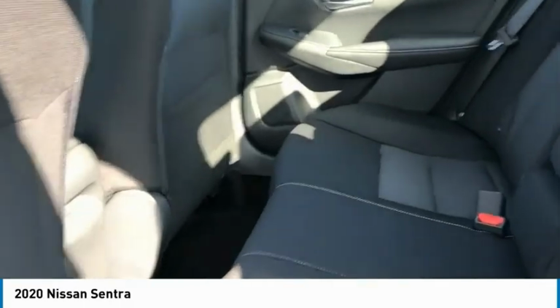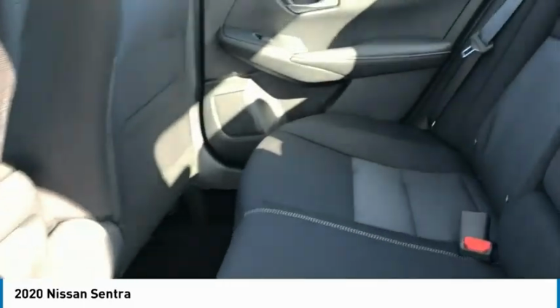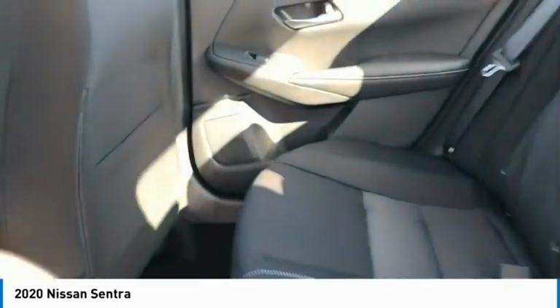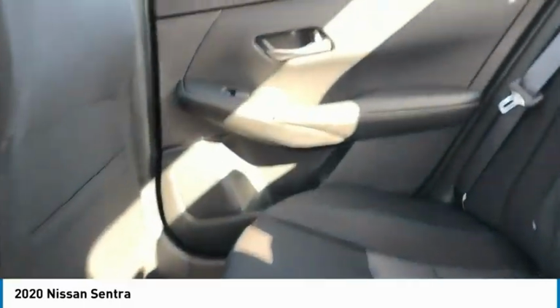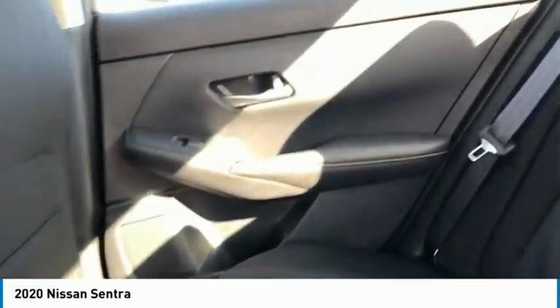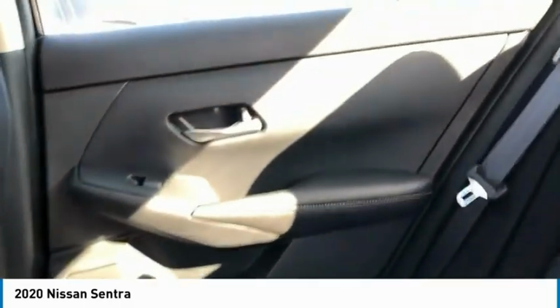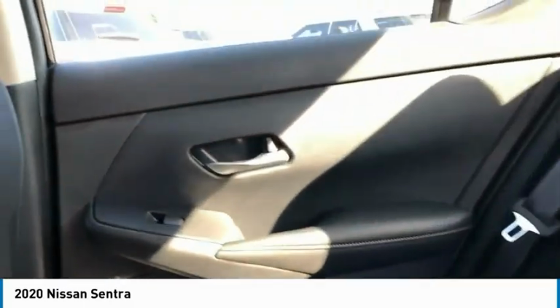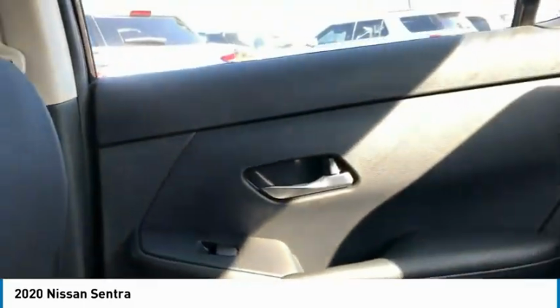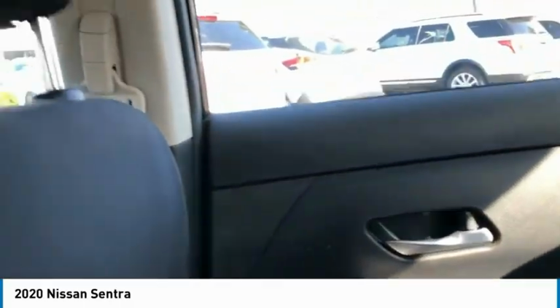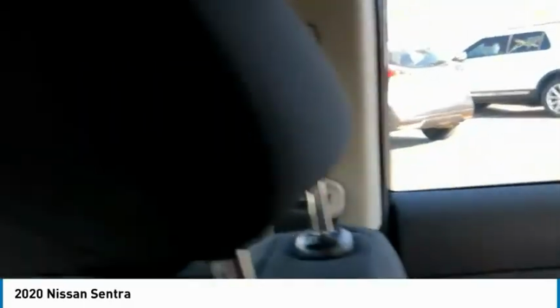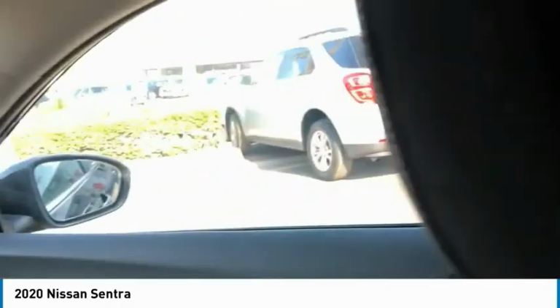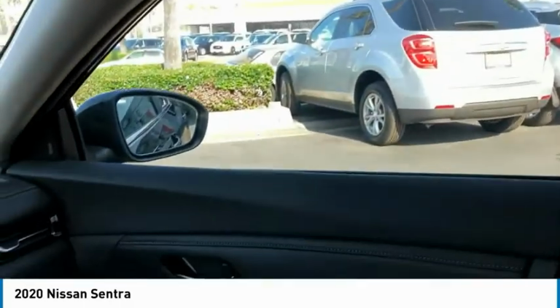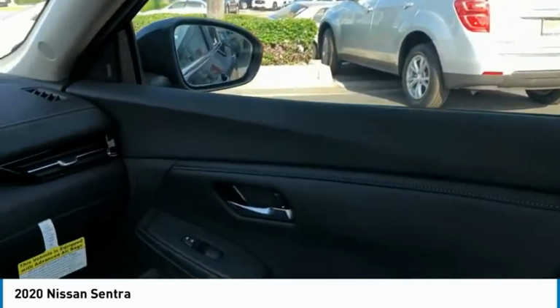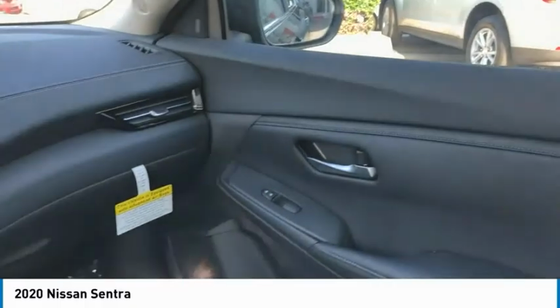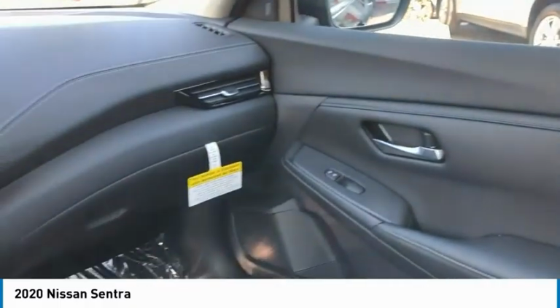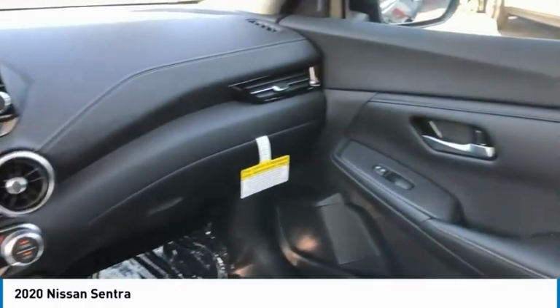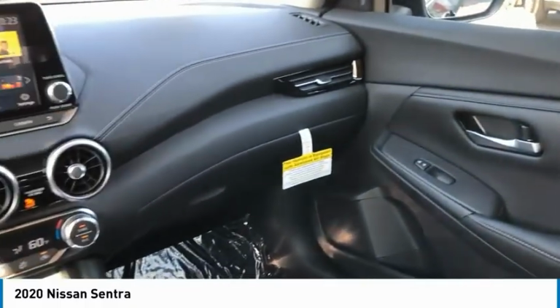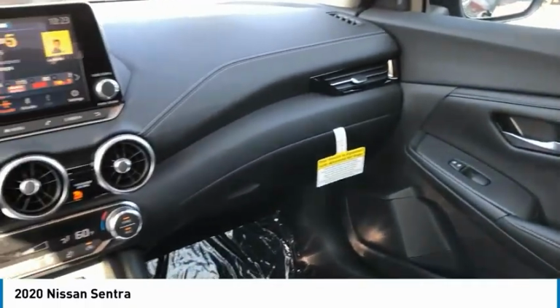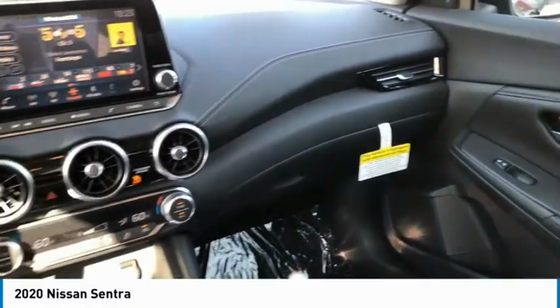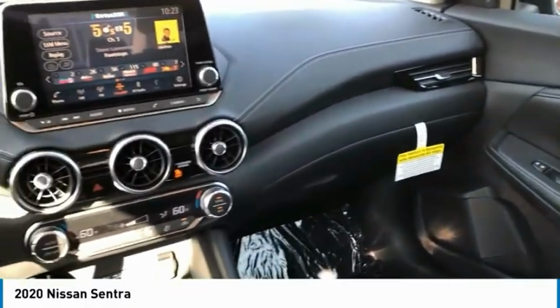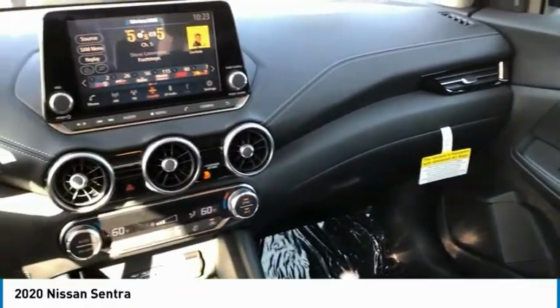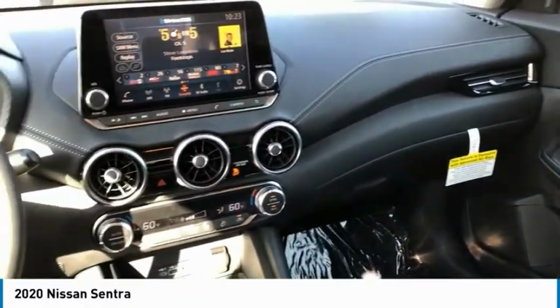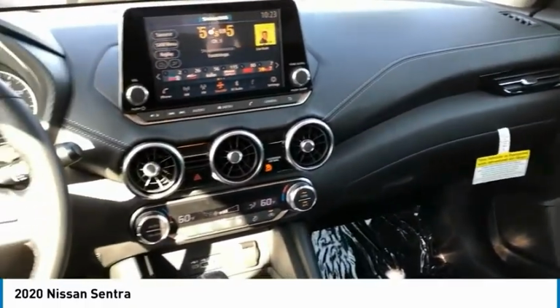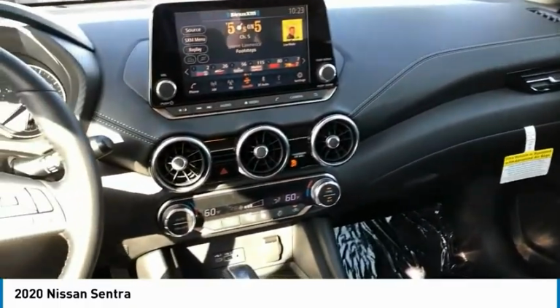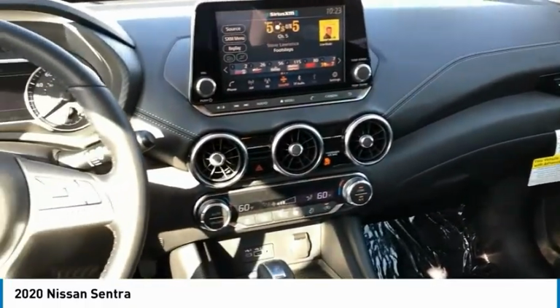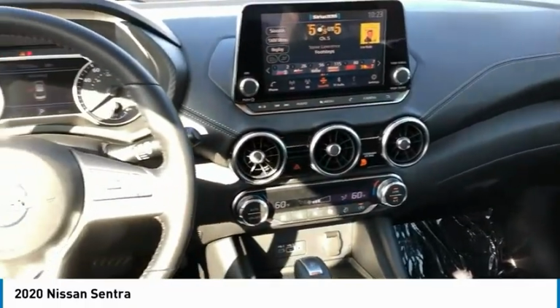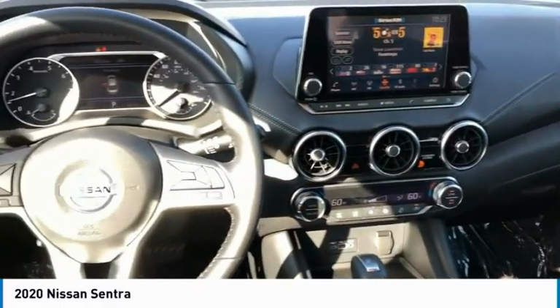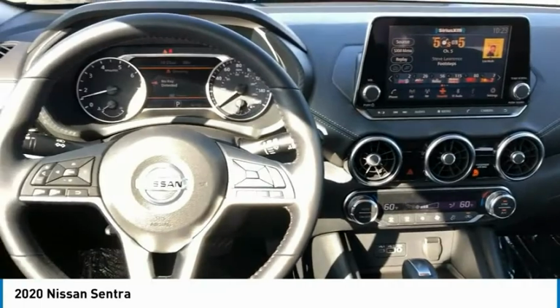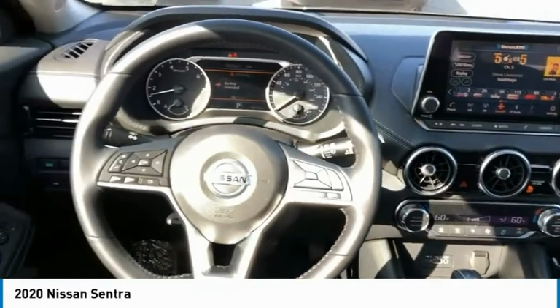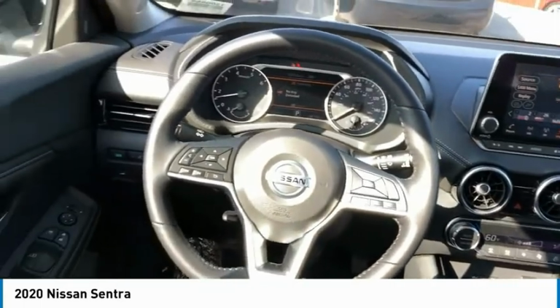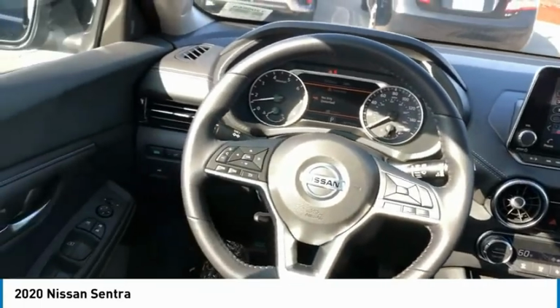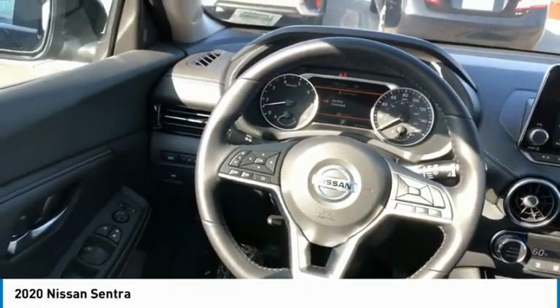Aluminum wheels, heated side mirrors, traction control, remote keyless entry, FWD, headlights auto off, mirror memory, remote trunk release, security system.